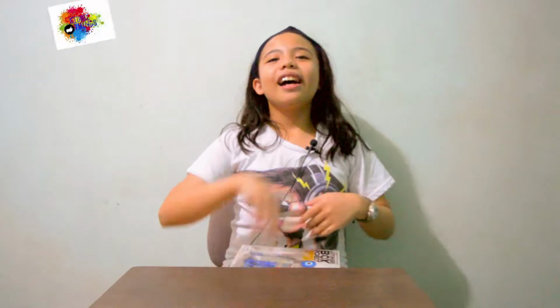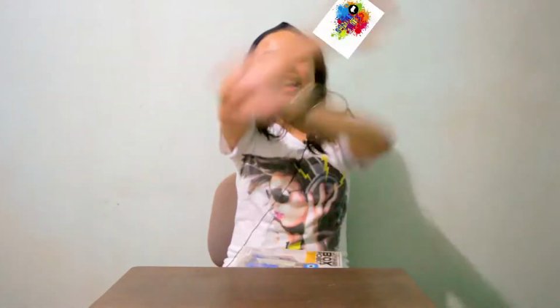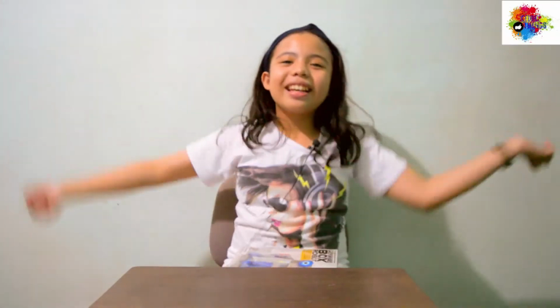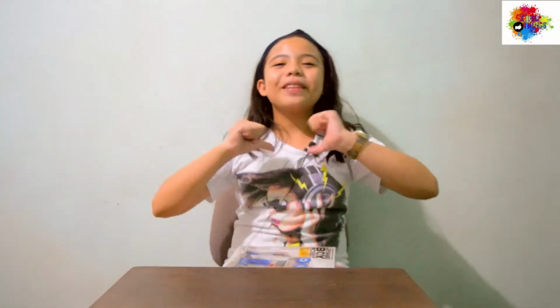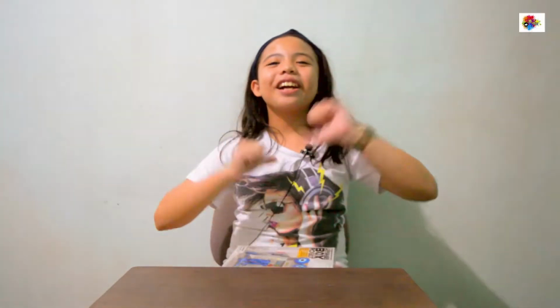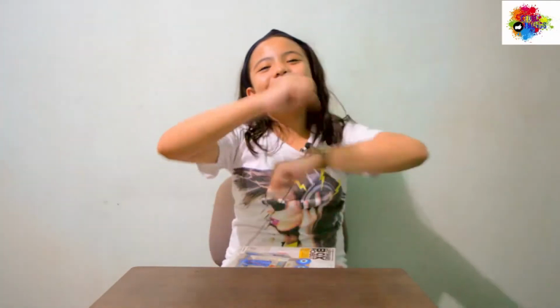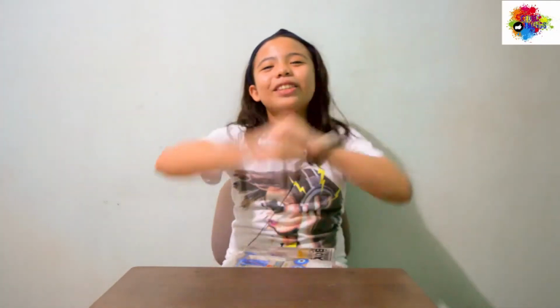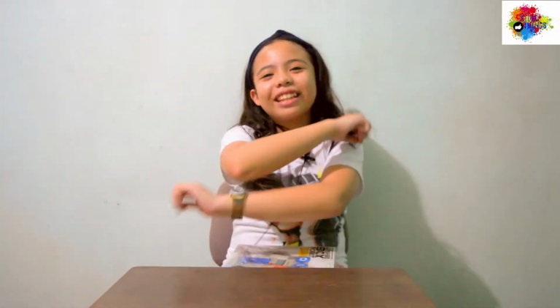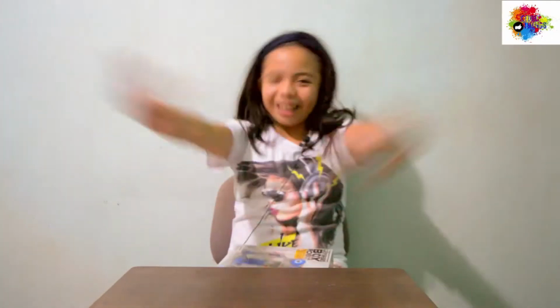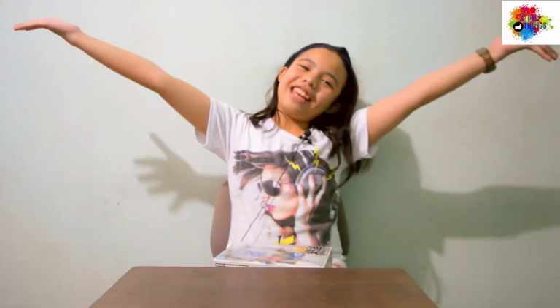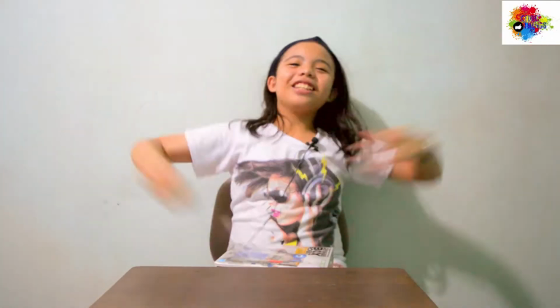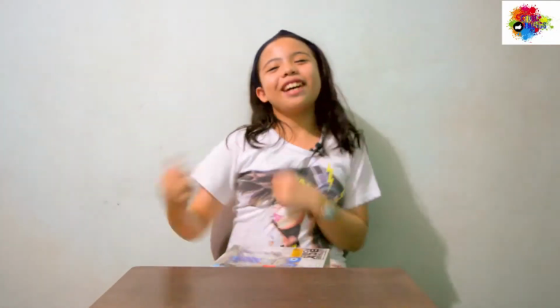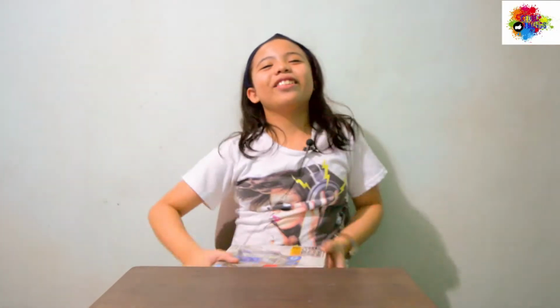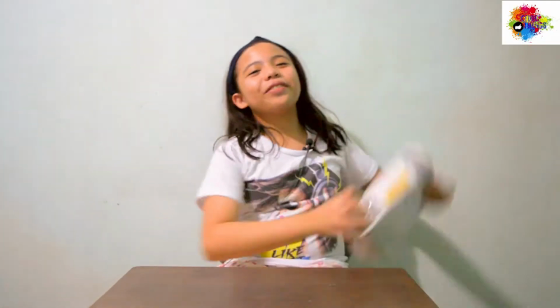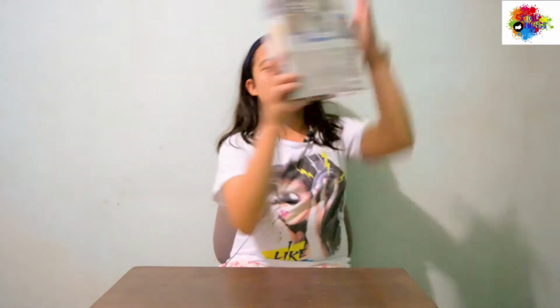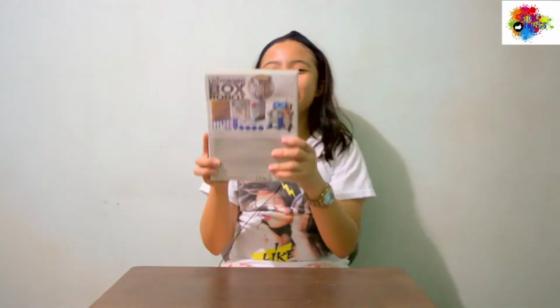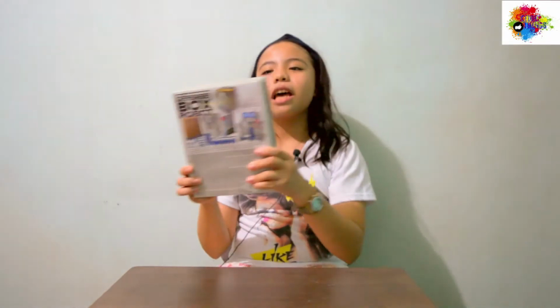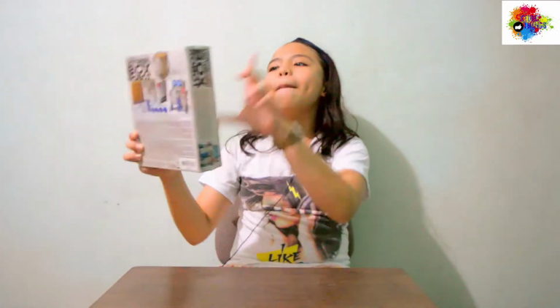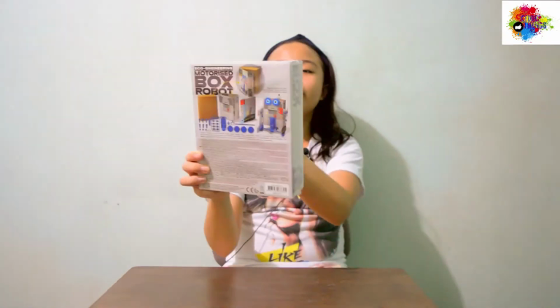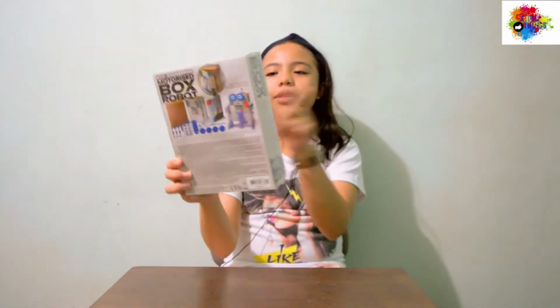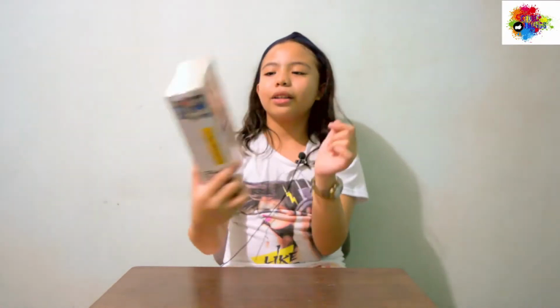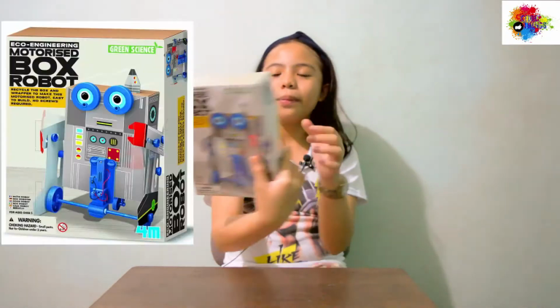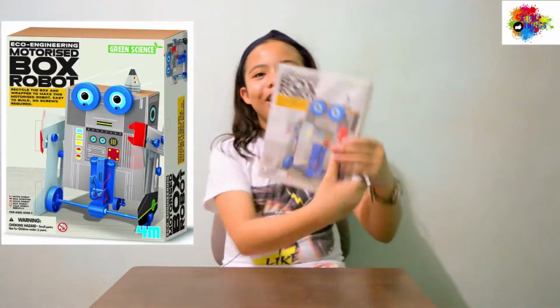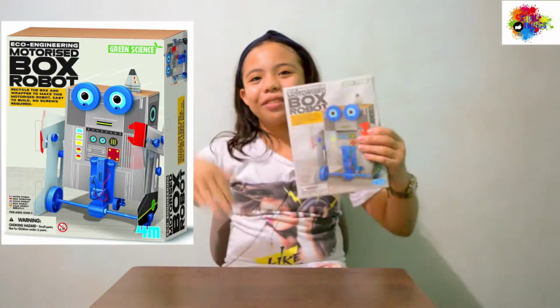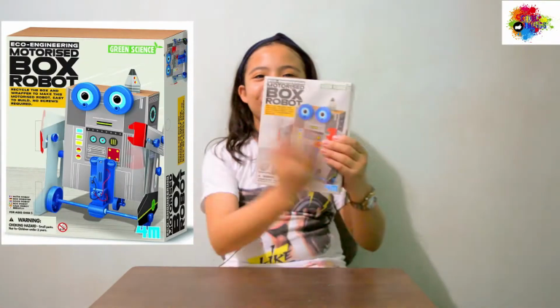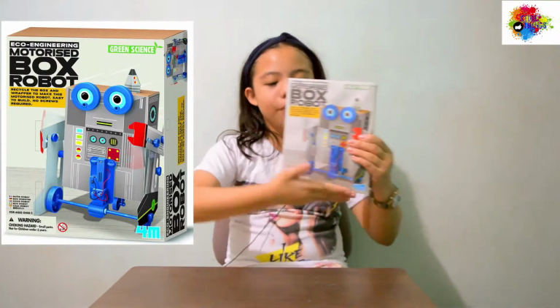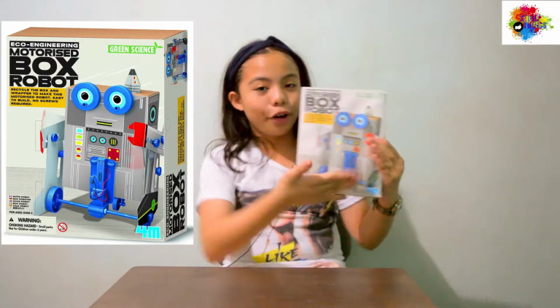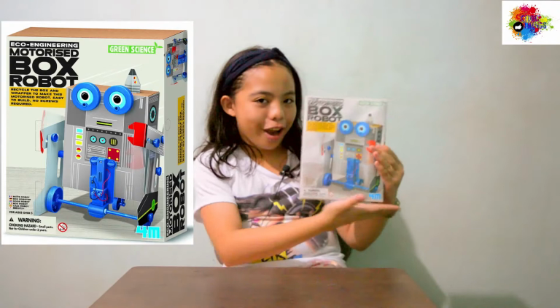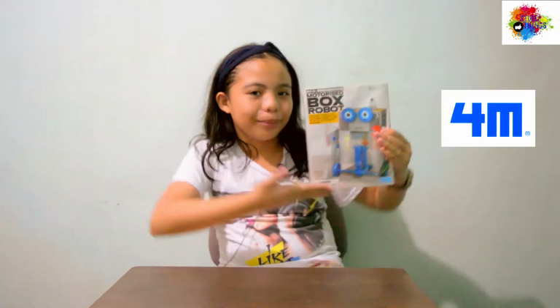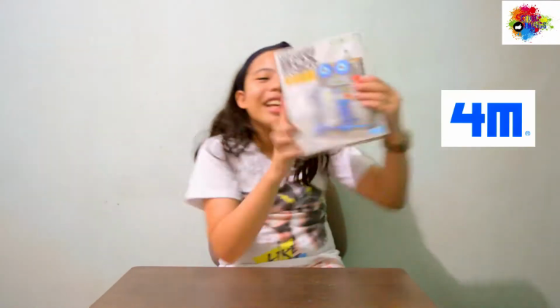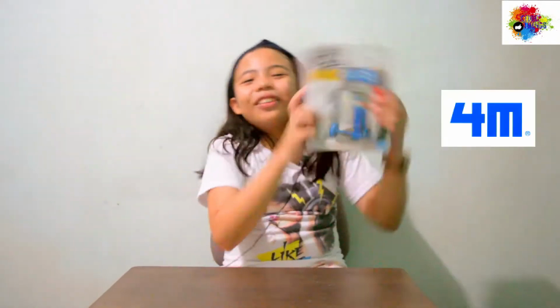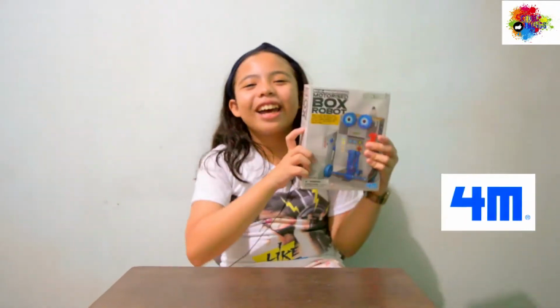Hi guys, it's me, Jara, and welcome to GiddyThings again! So now, our toy for today is the Motorized Box Robot from 4M. Thank you, 4M!